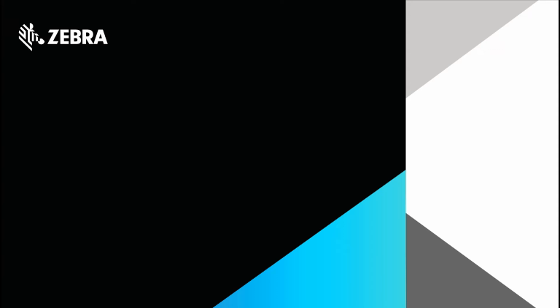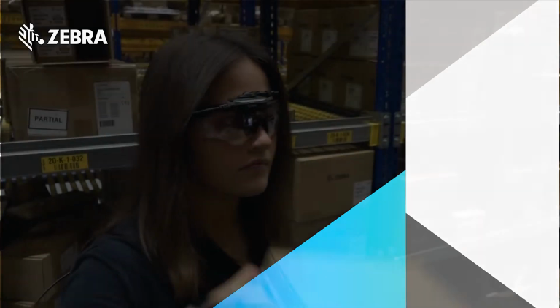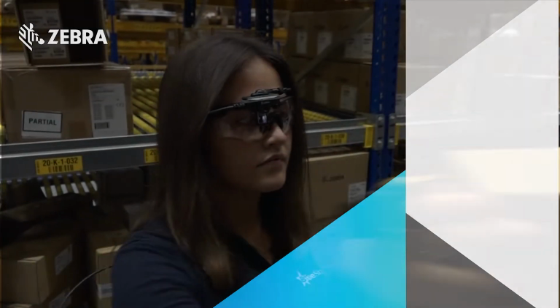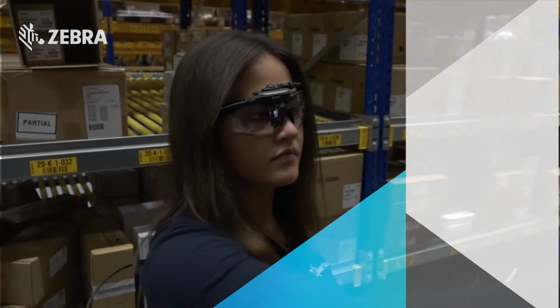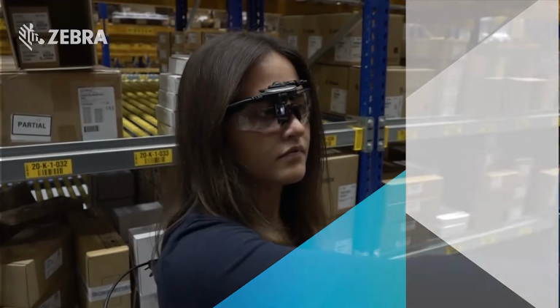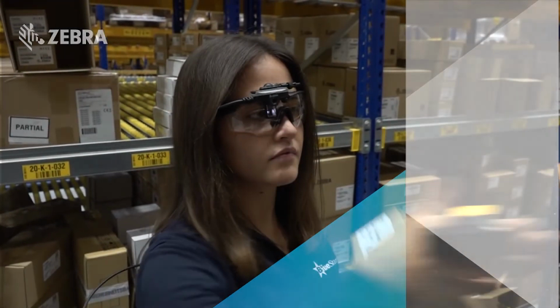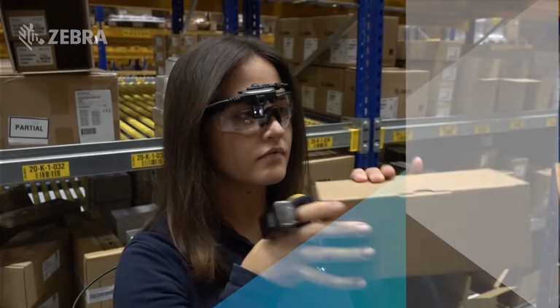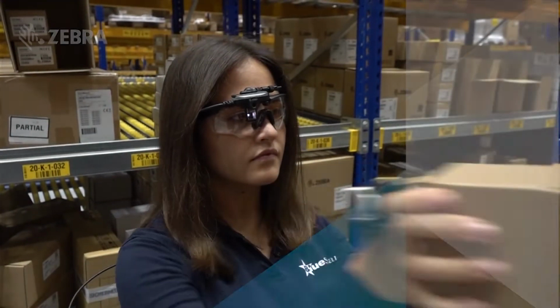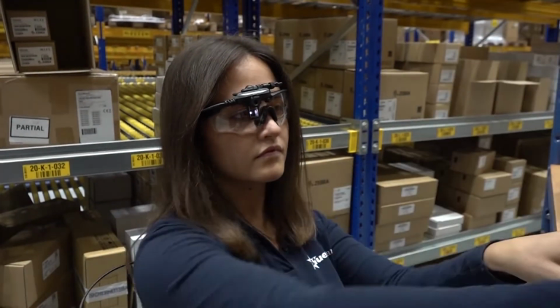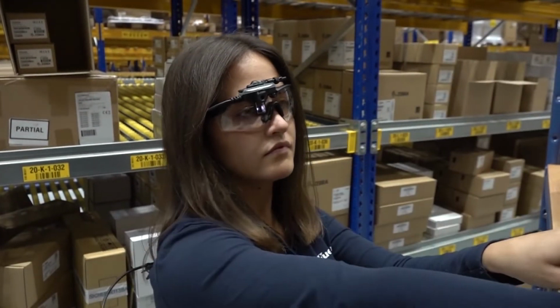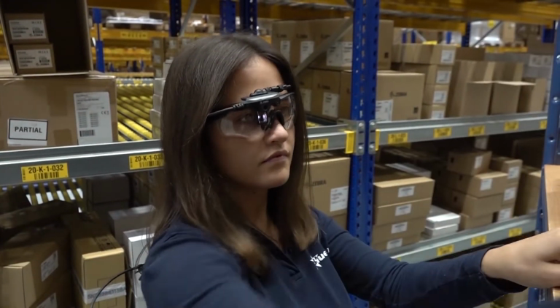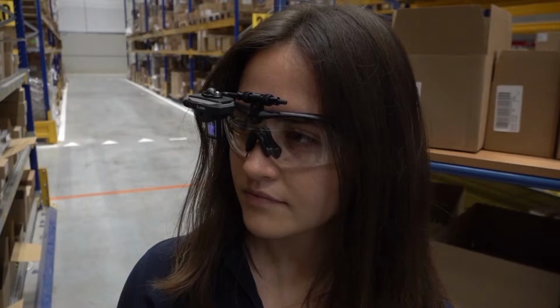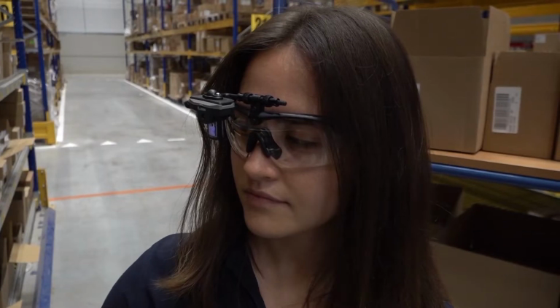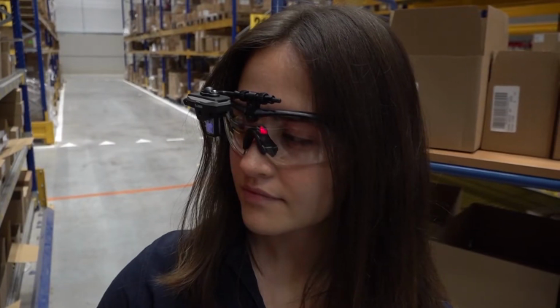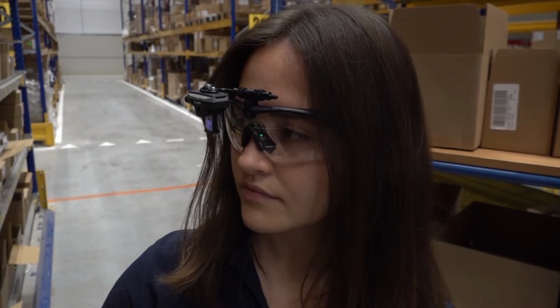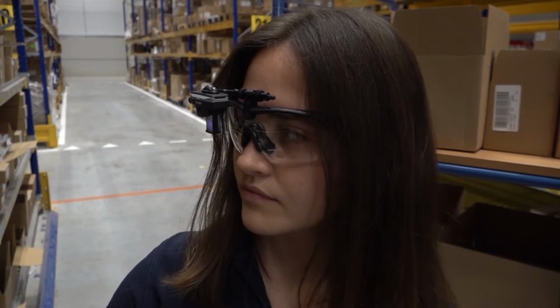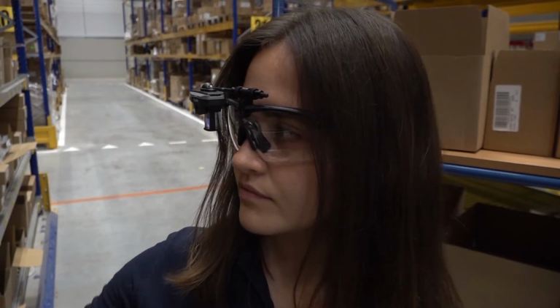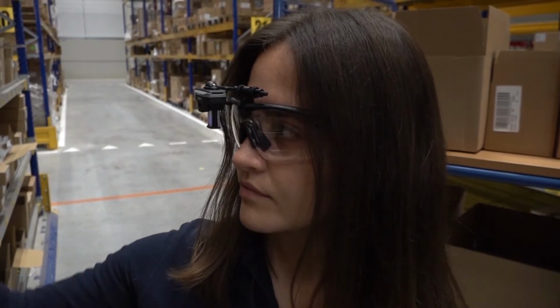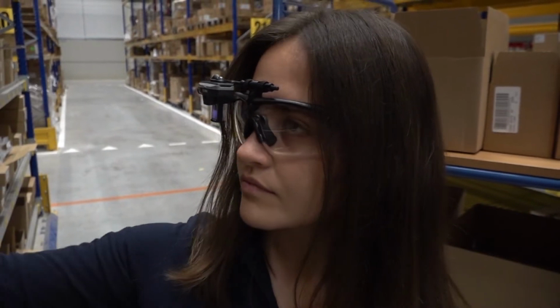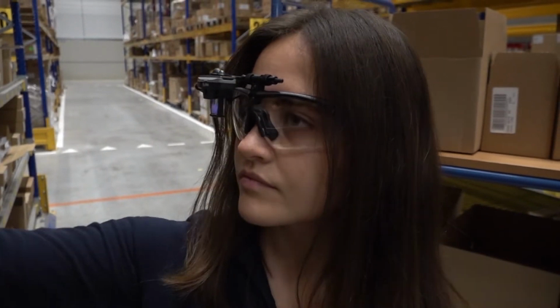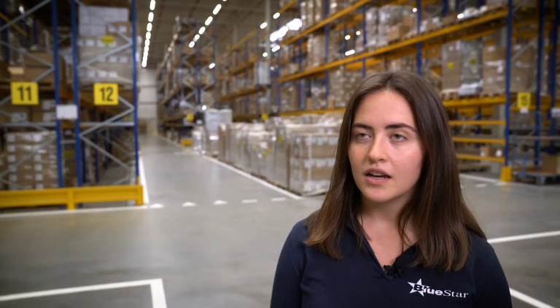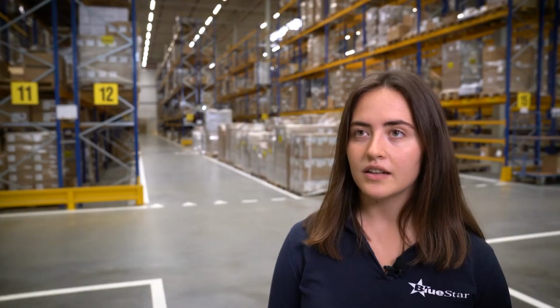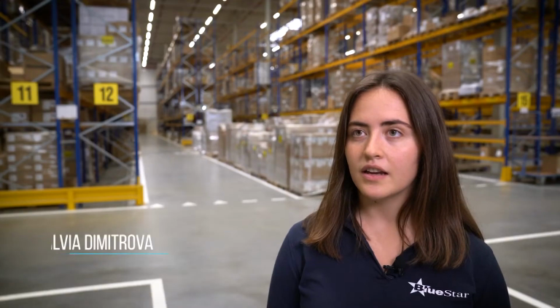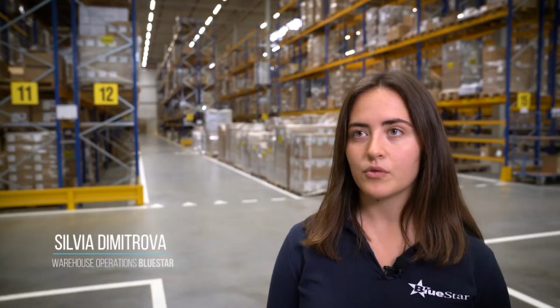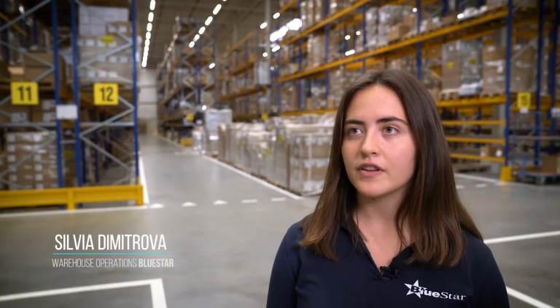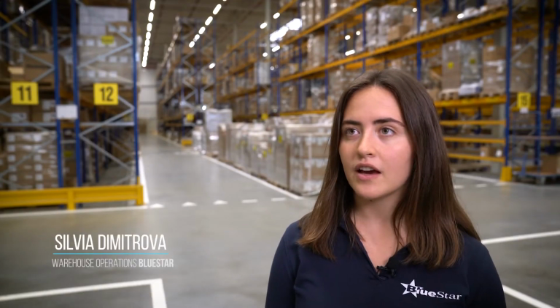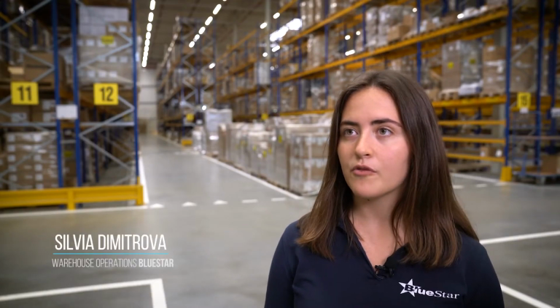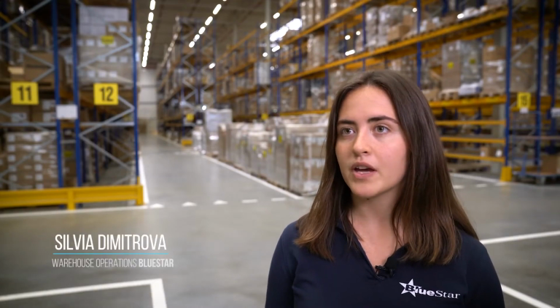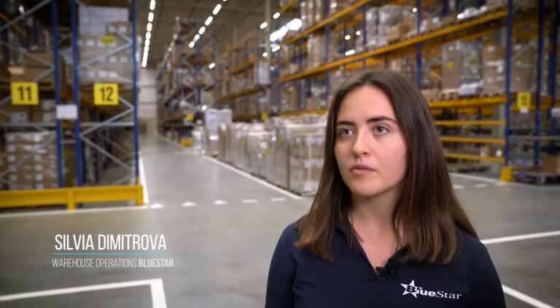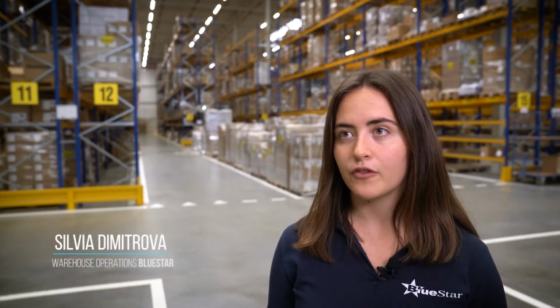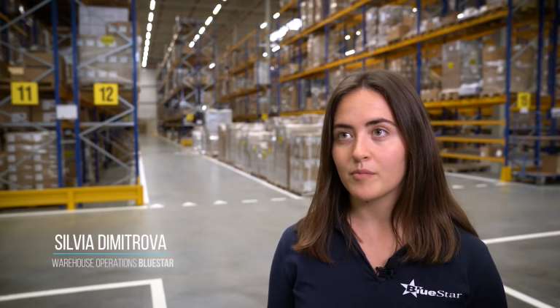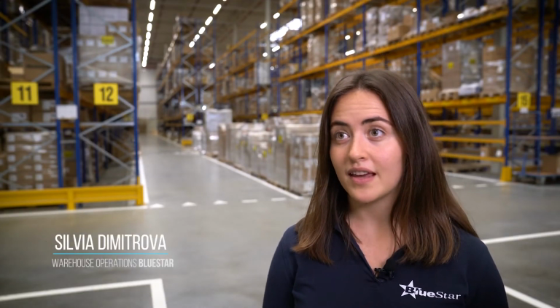It takes a little bit of time to get used to them at first, but after you do that they're actually quite user friendly and it will definitely help pickers to make fewer mistakes.